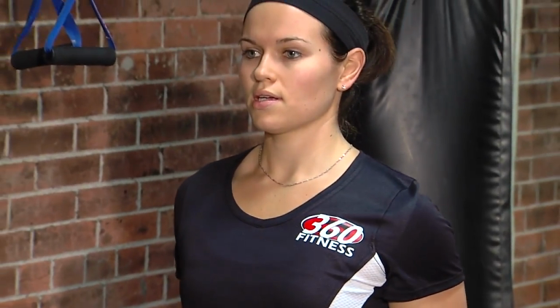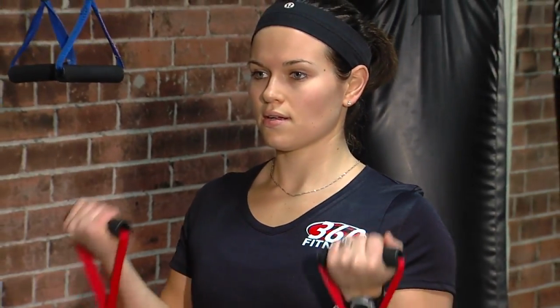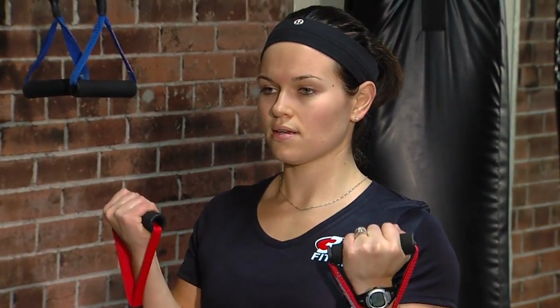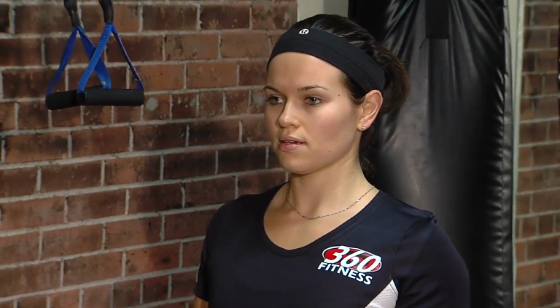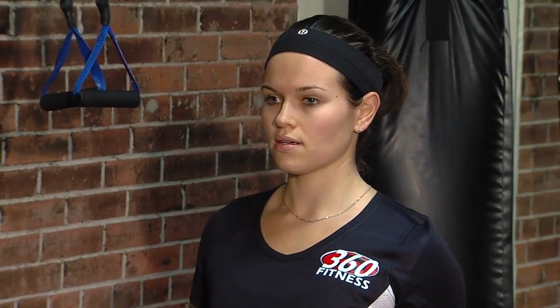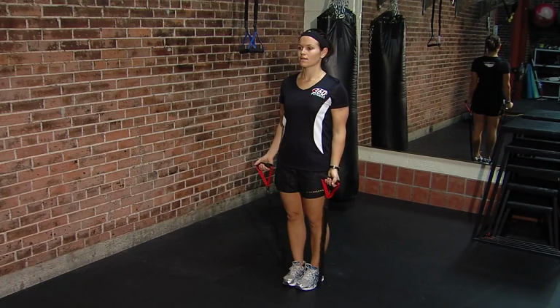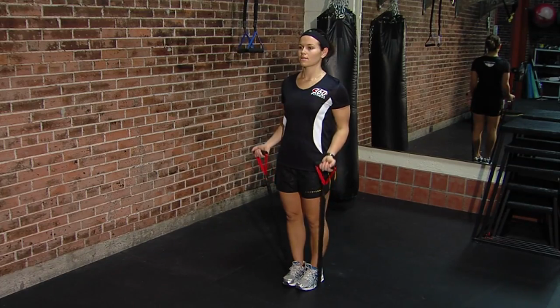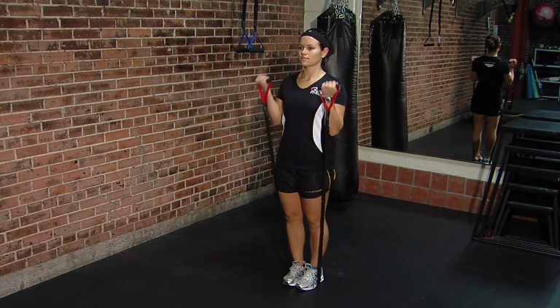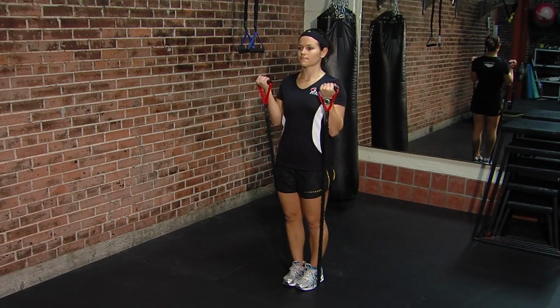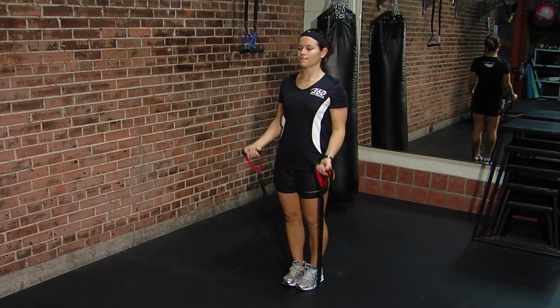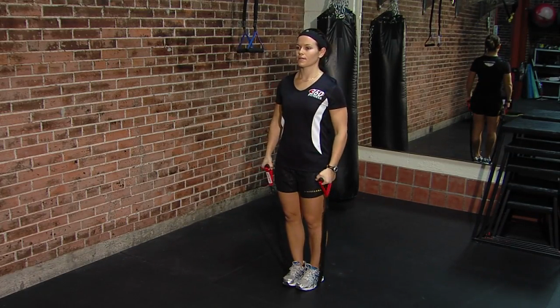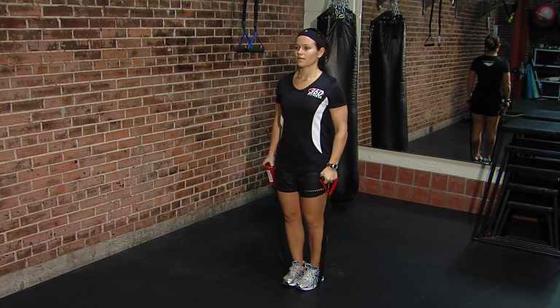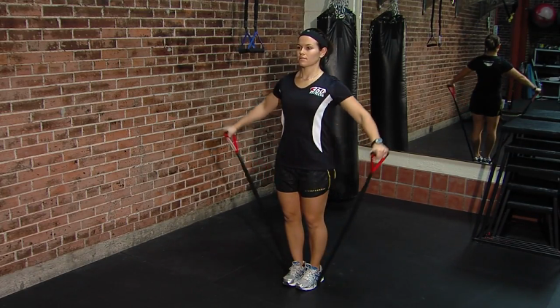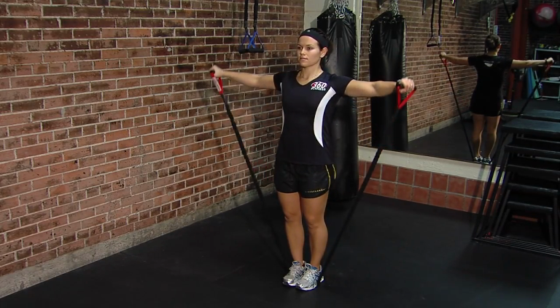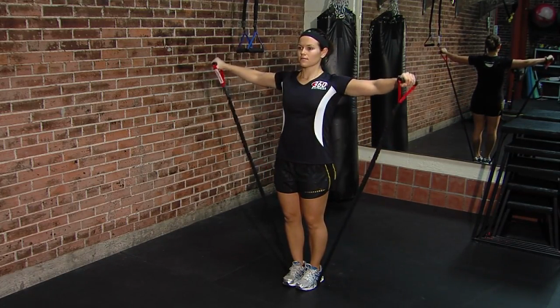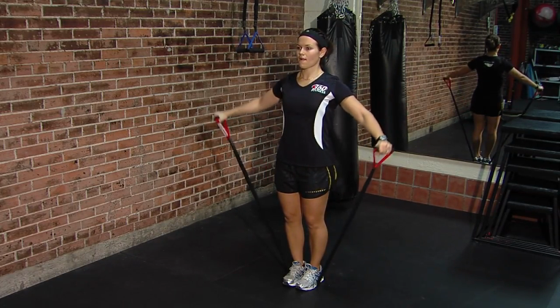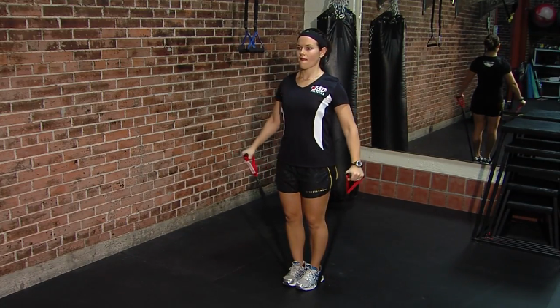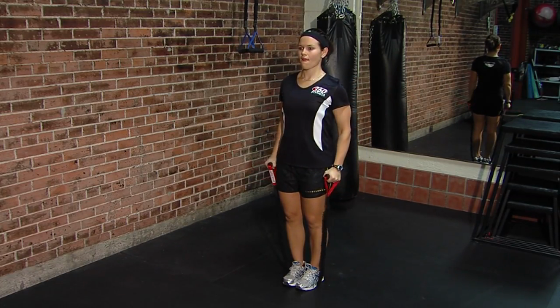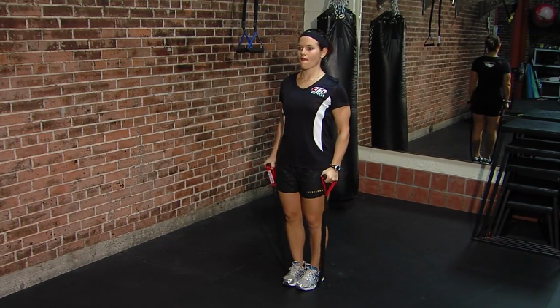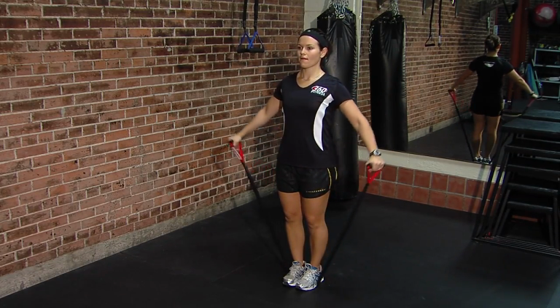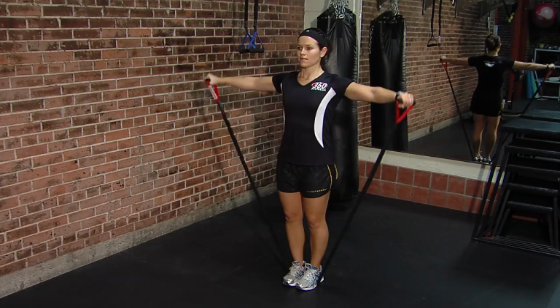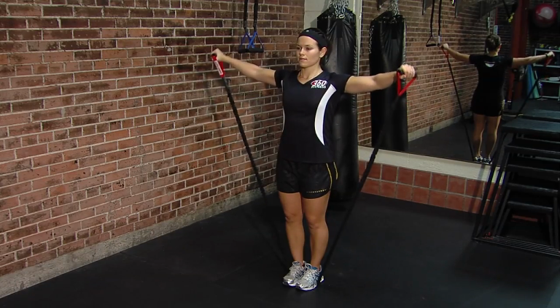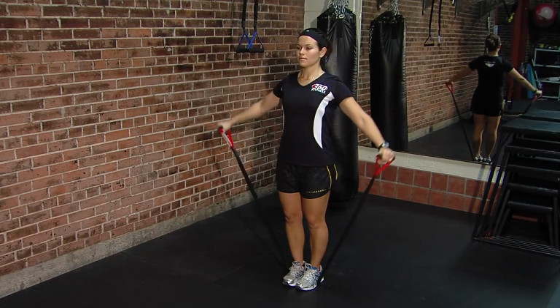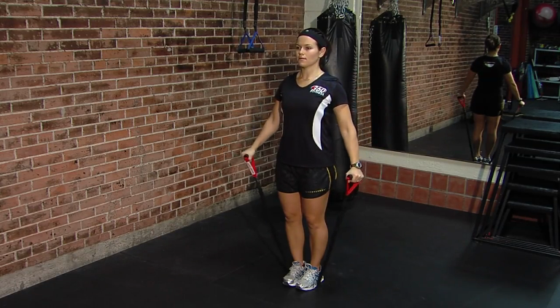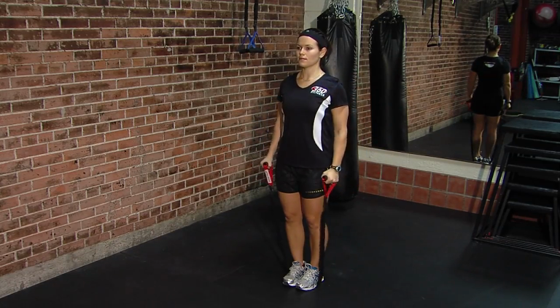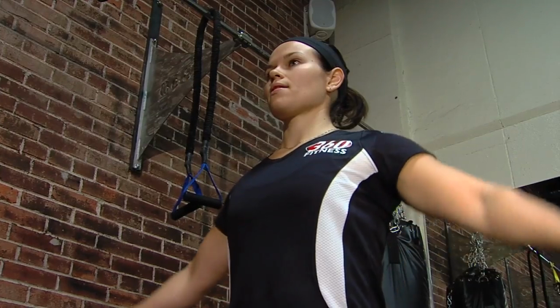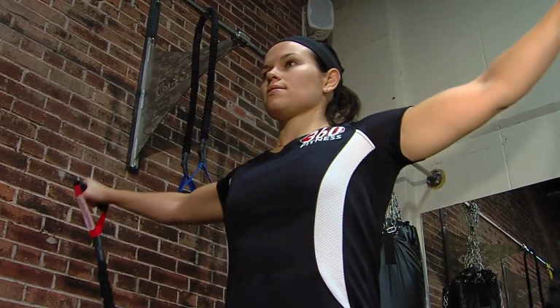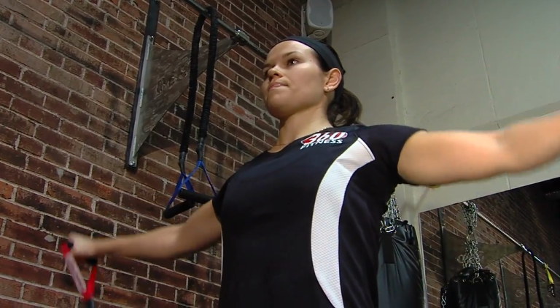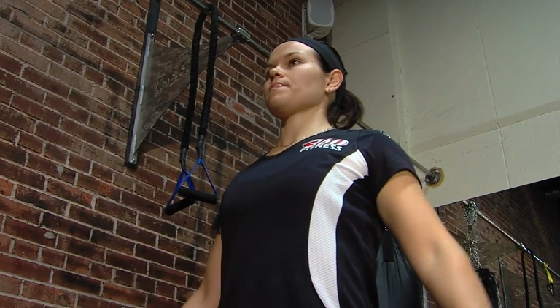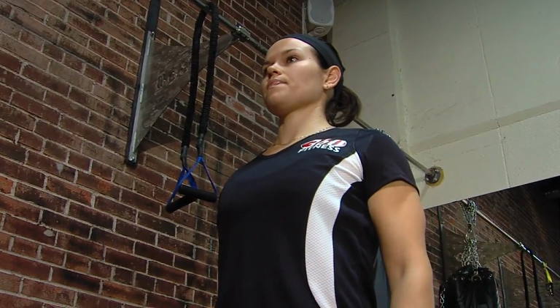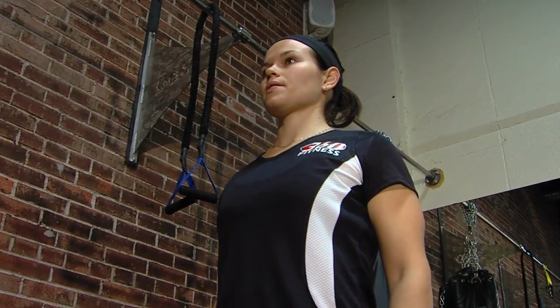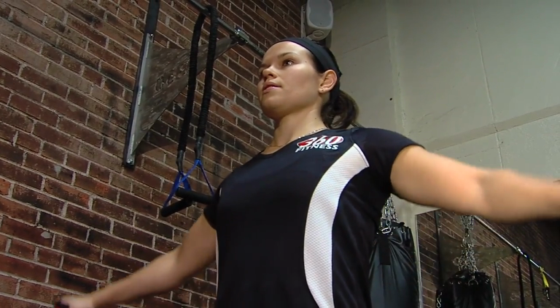We're gonna transition into a side lateral raise — it's a shoulder exercise. Again, put your feet underneath the band and adjust the width of your feet for resistance. Come all the way up to about 90 degrees off your ribcage.